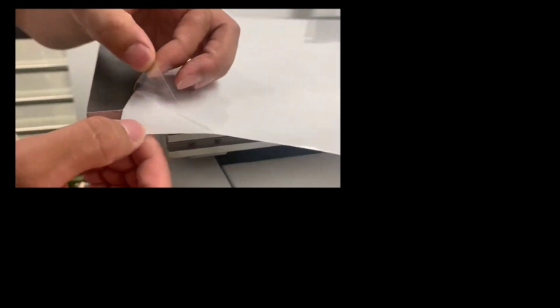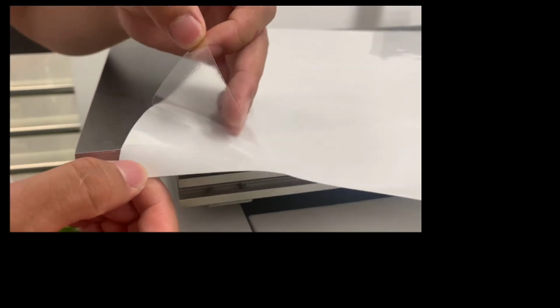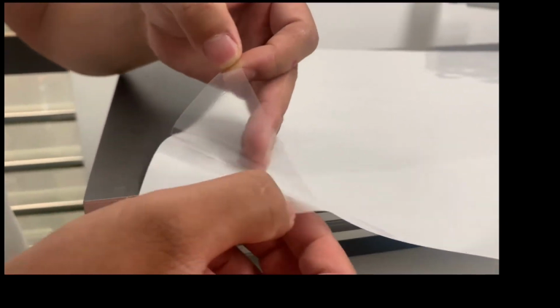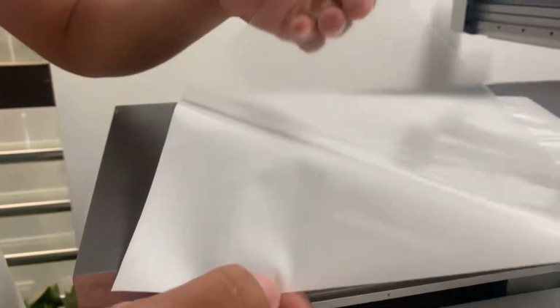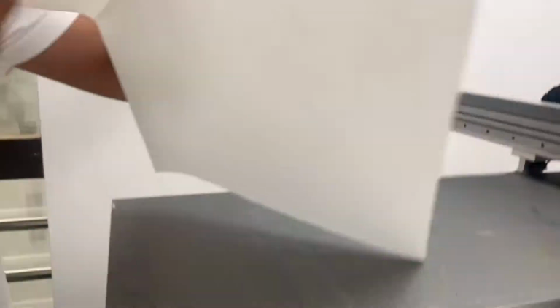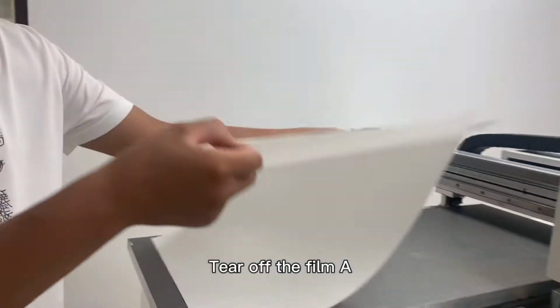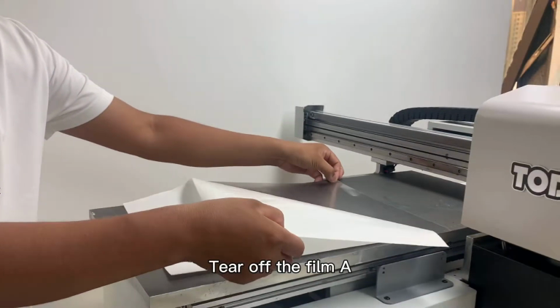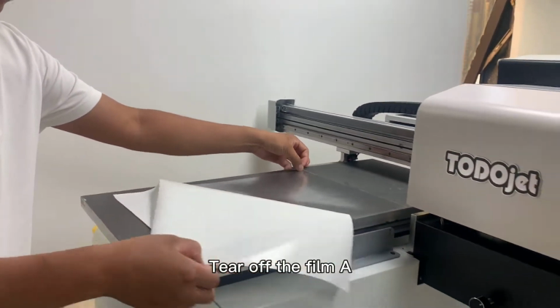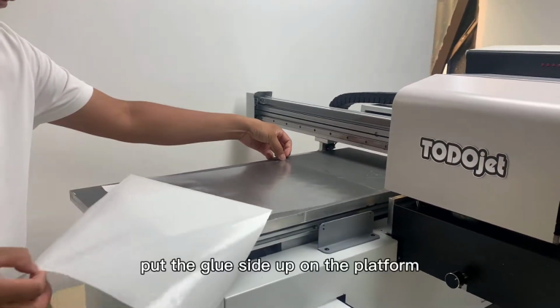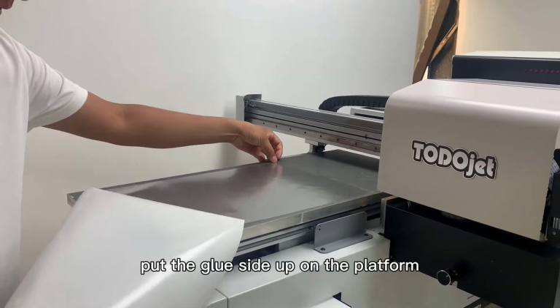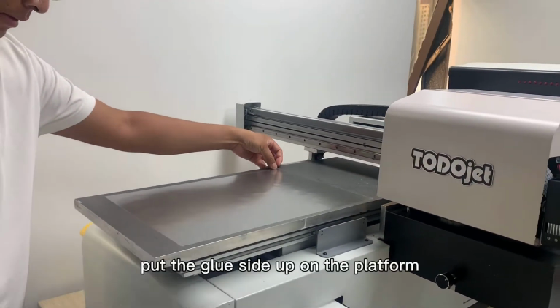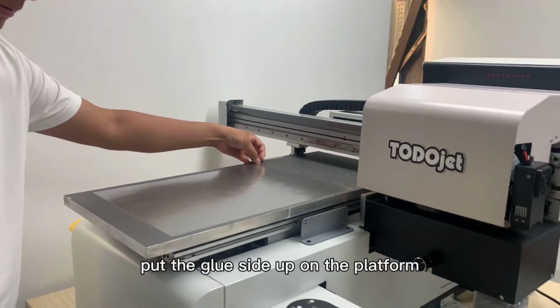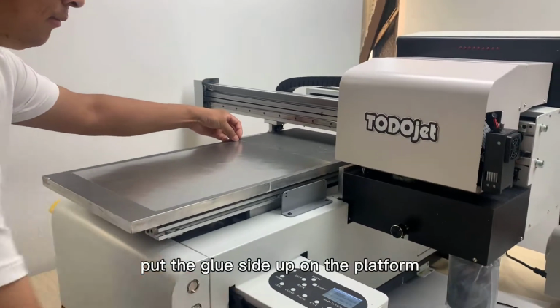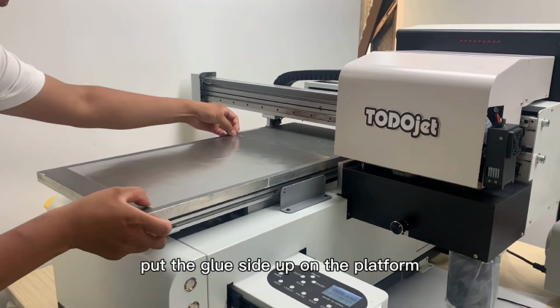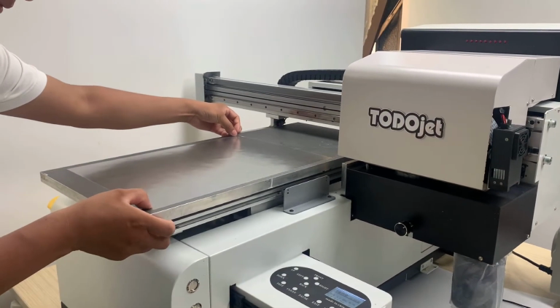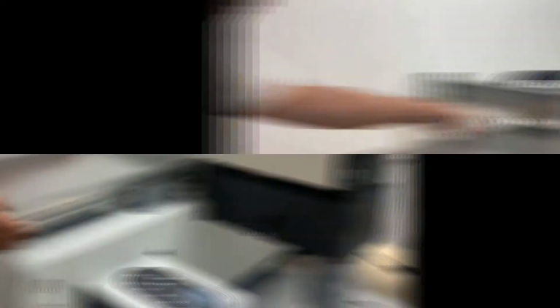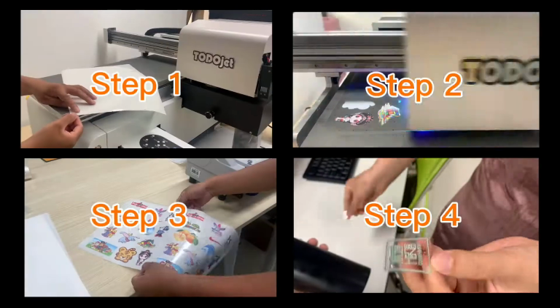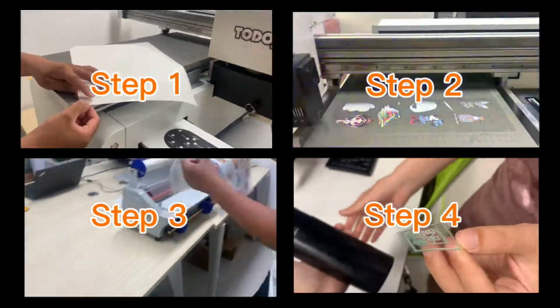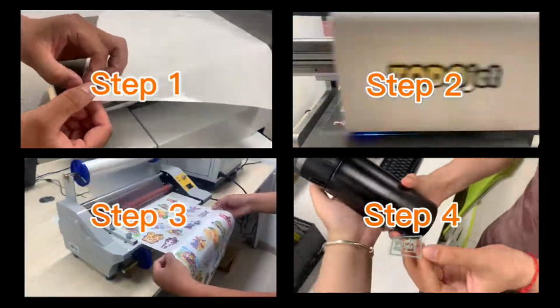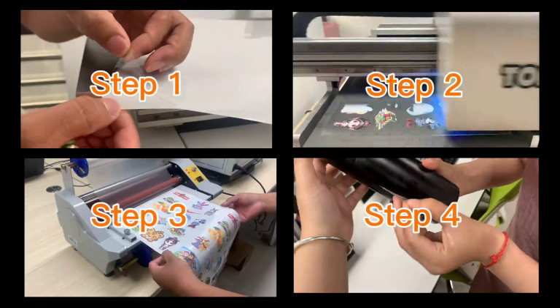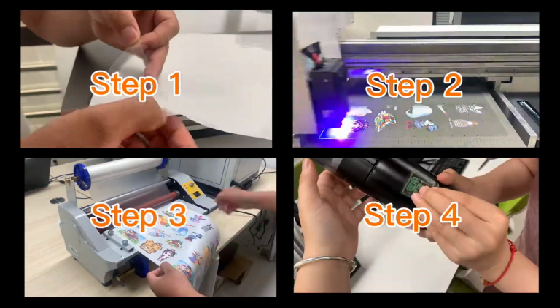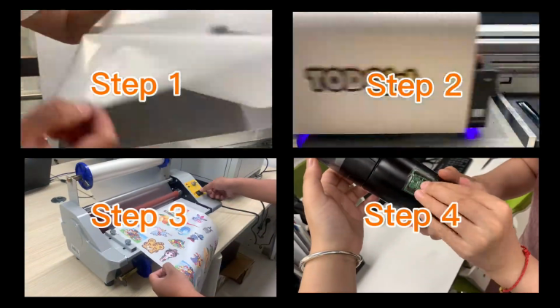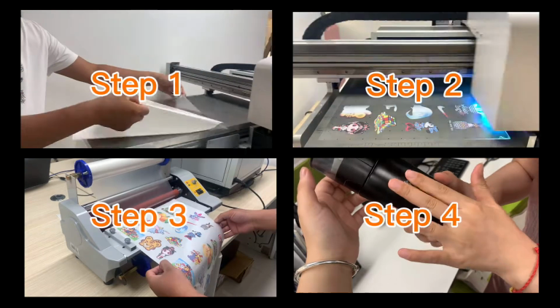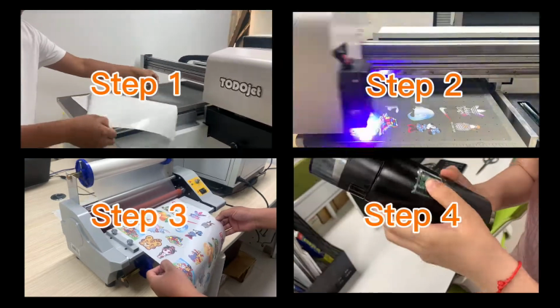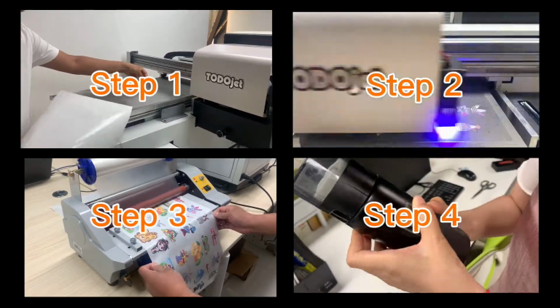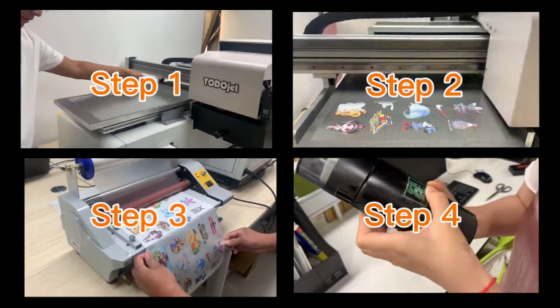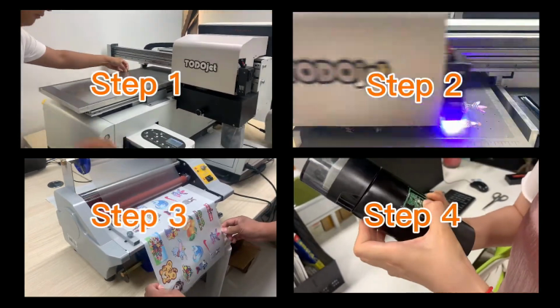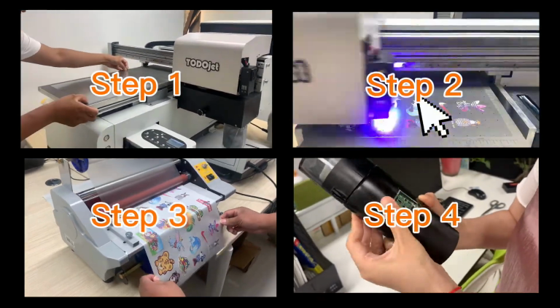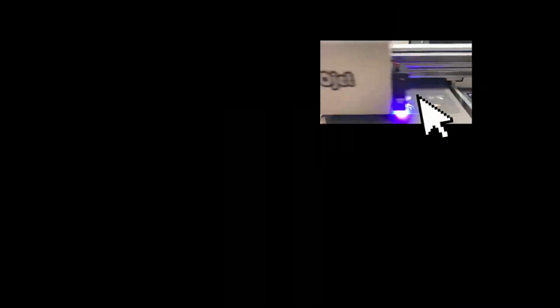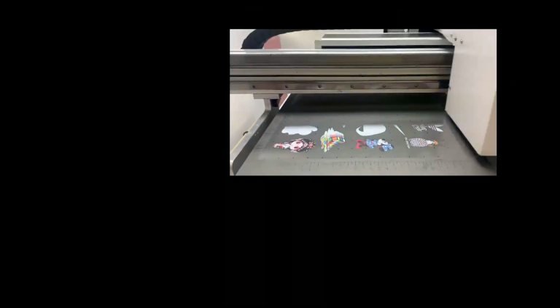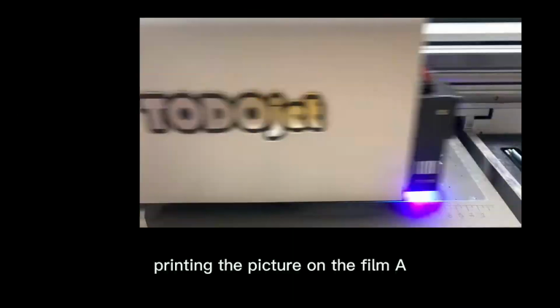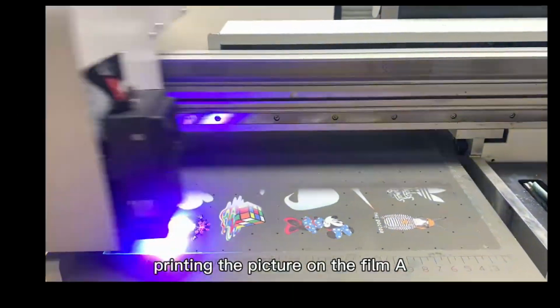Step 1. Tear off the film A, put the glue side up on the platform.